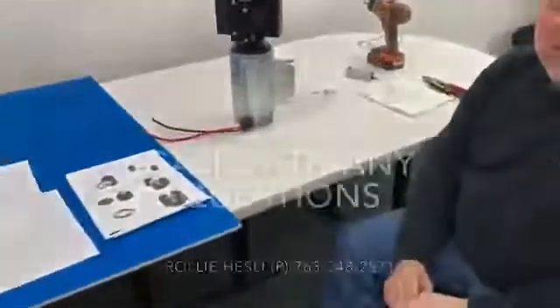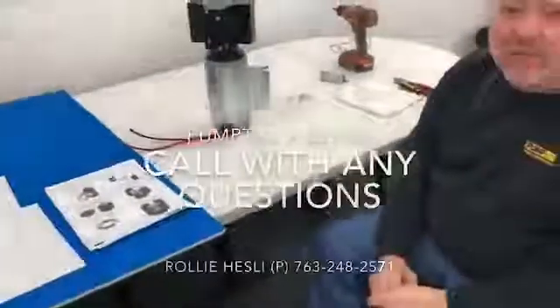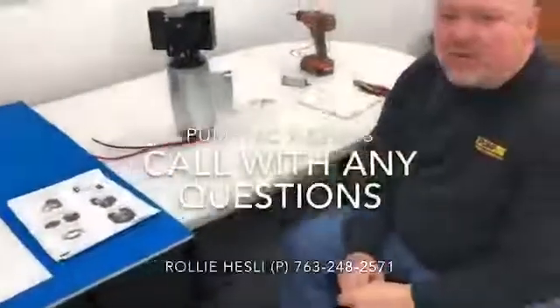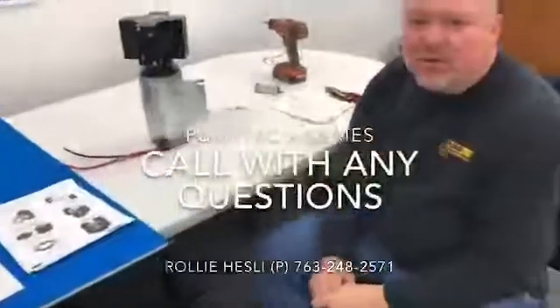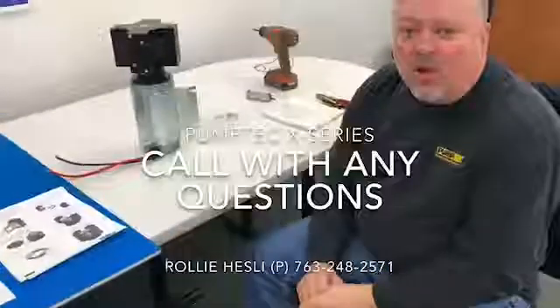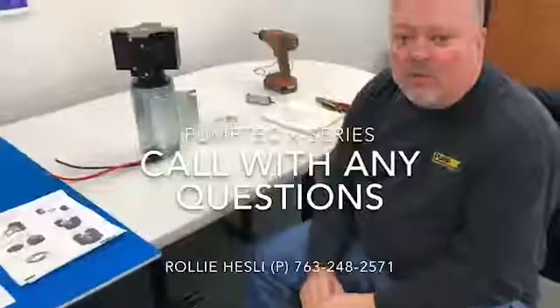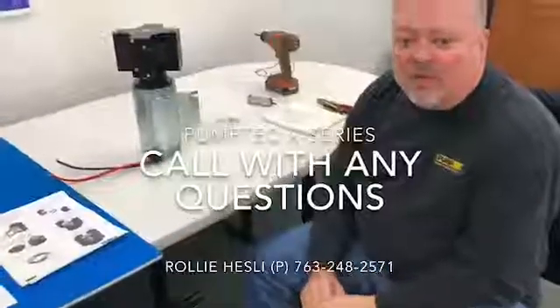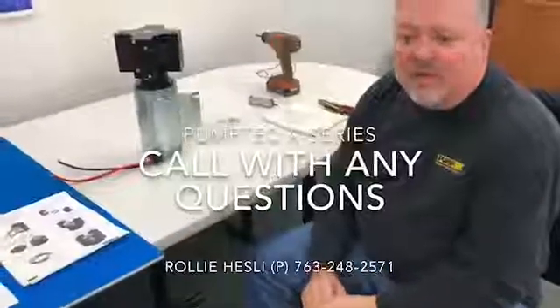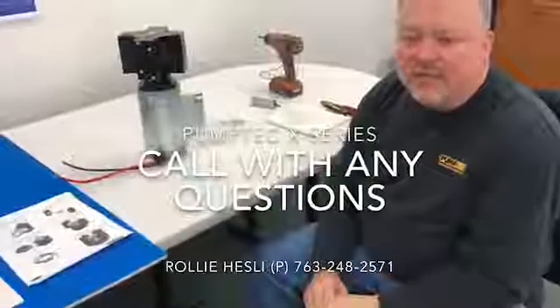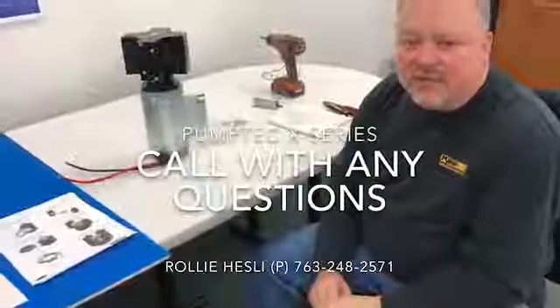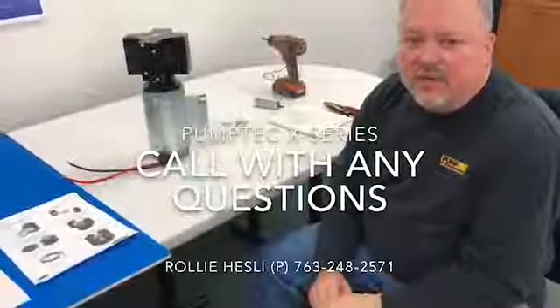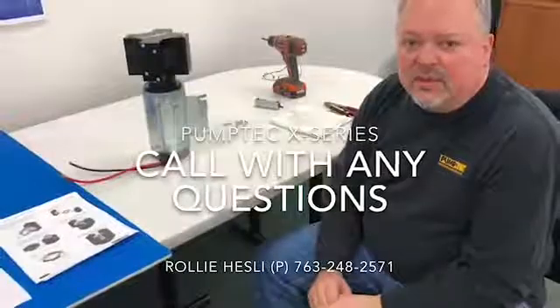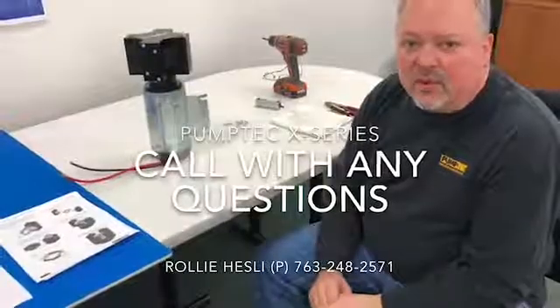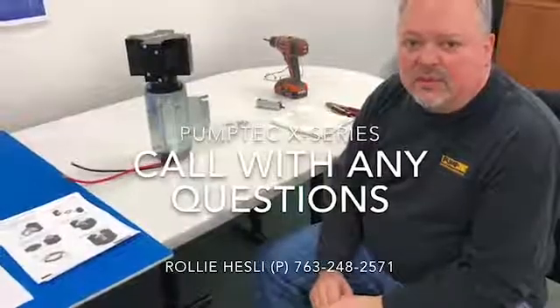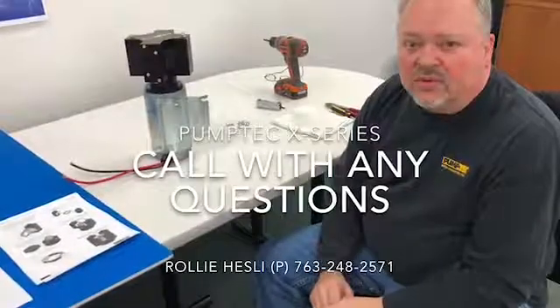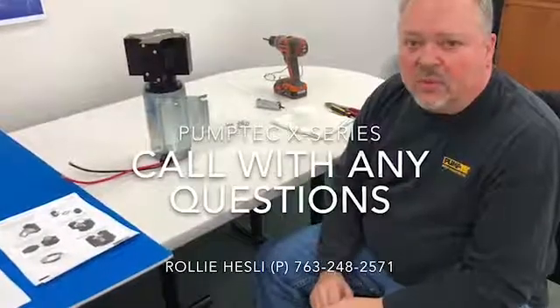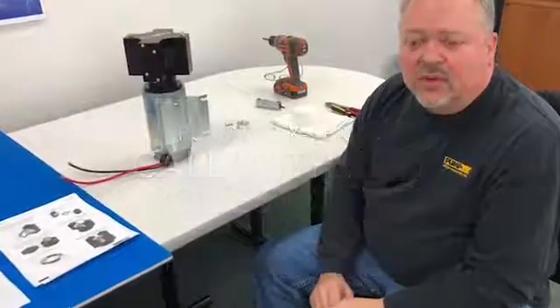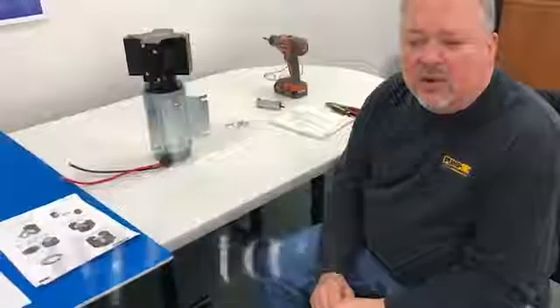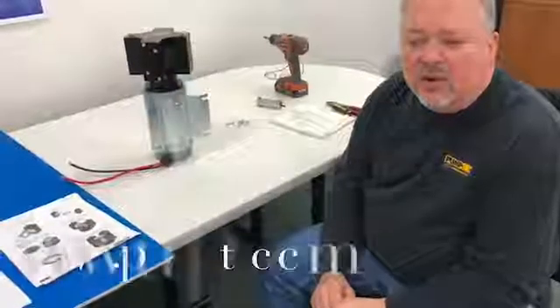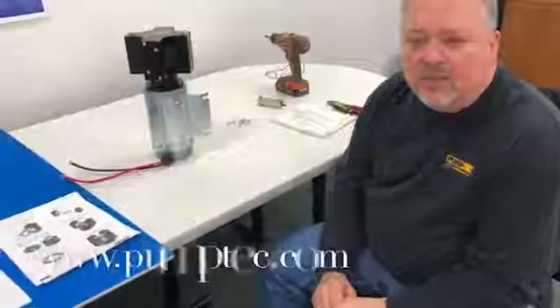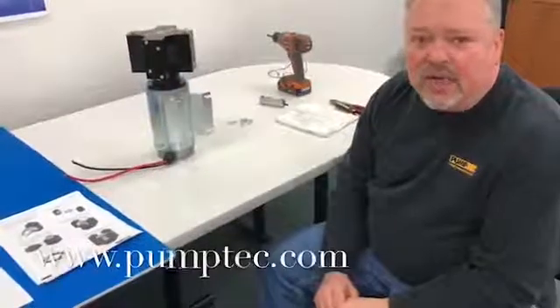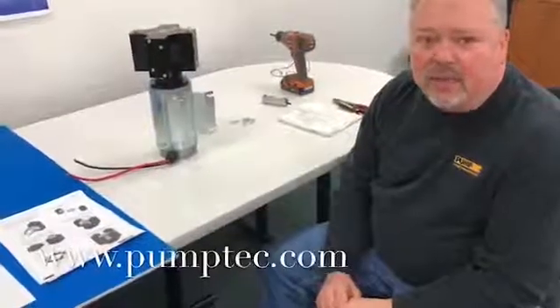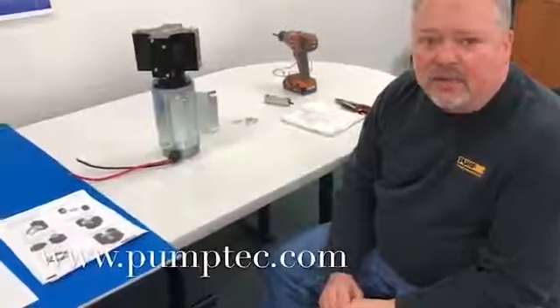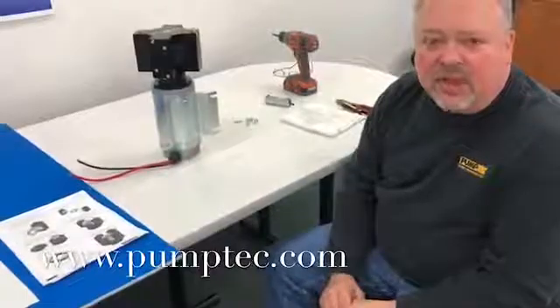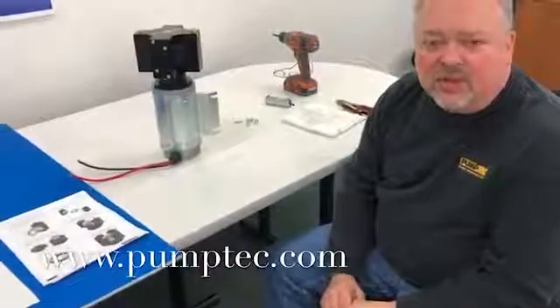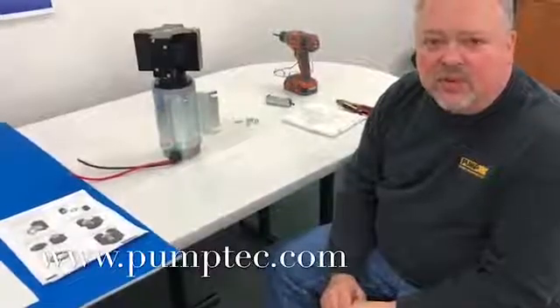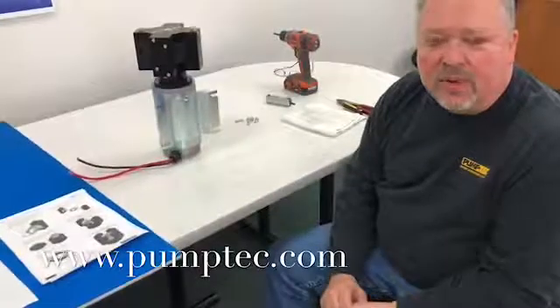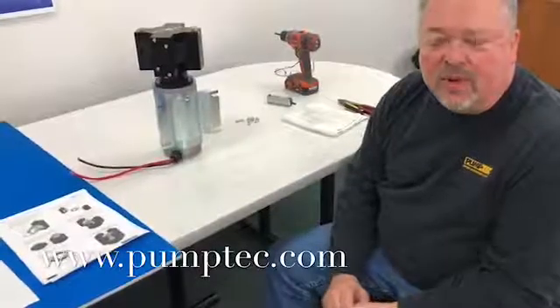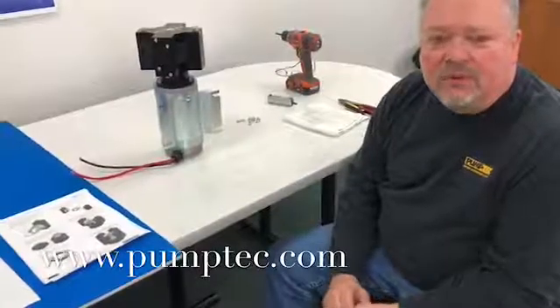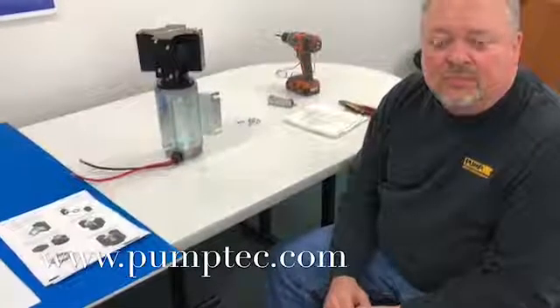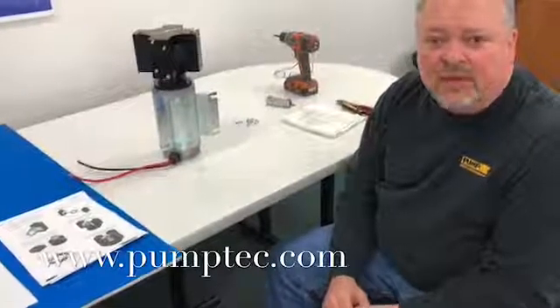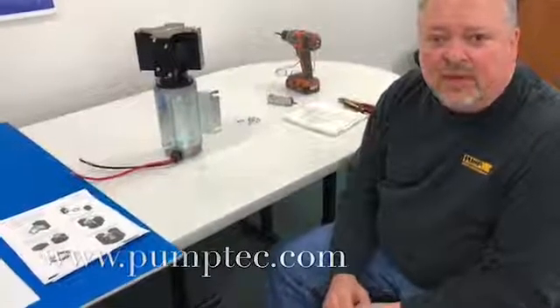If you have any questions, you can call me, Raleigh Hesley, at 763-248-2571. Or you can go to pumptech.com and look at the manuals and so forth that we have online. Have a good day, thanks.